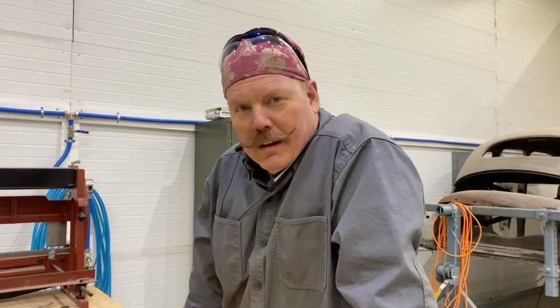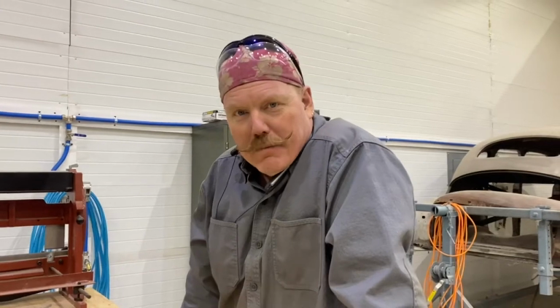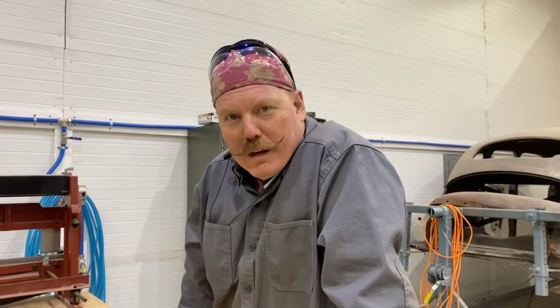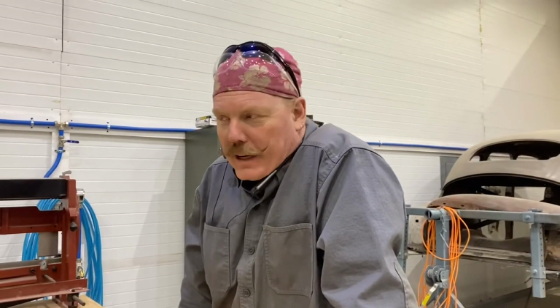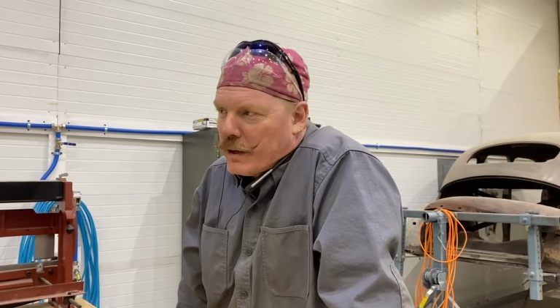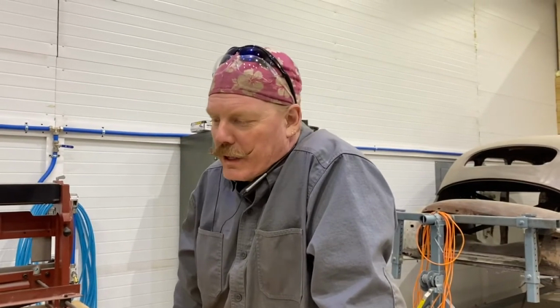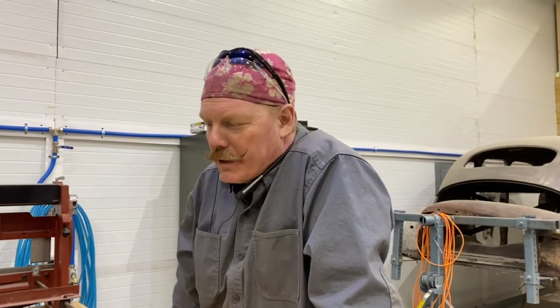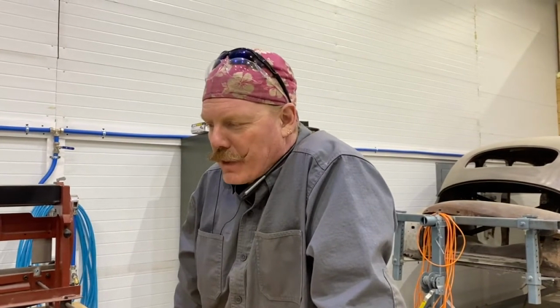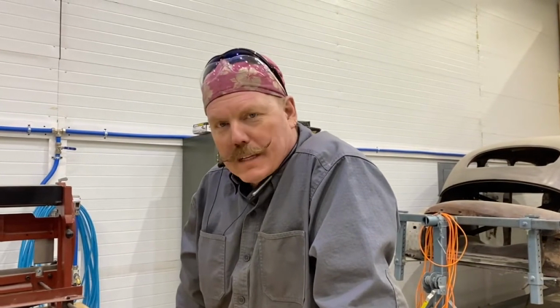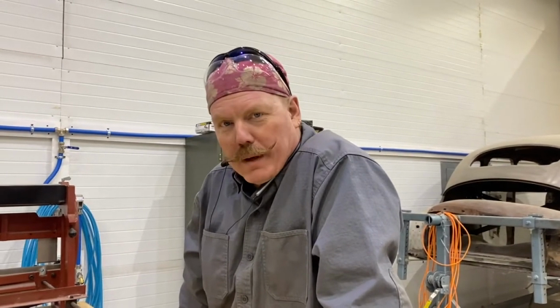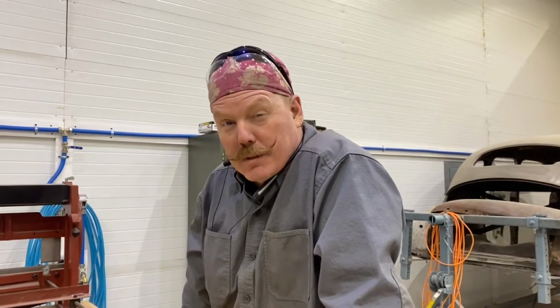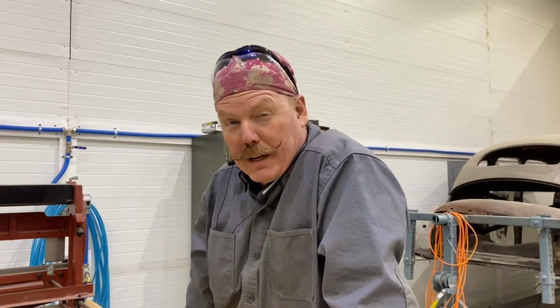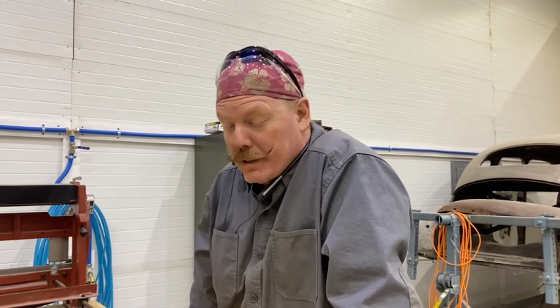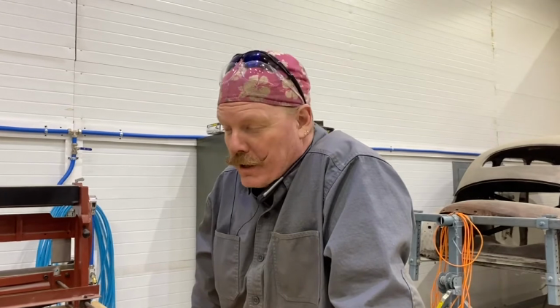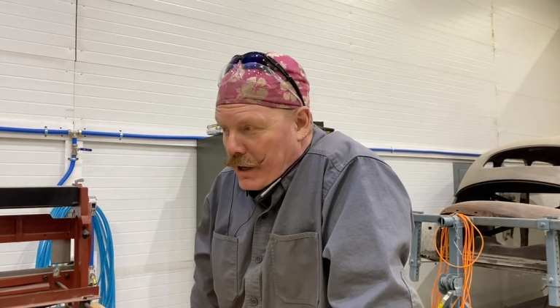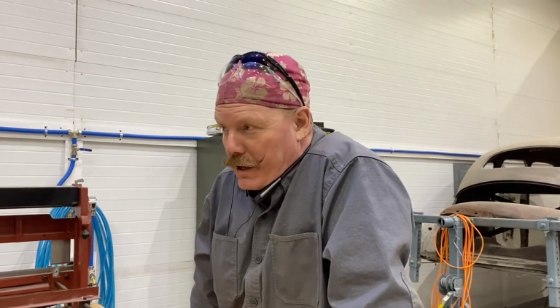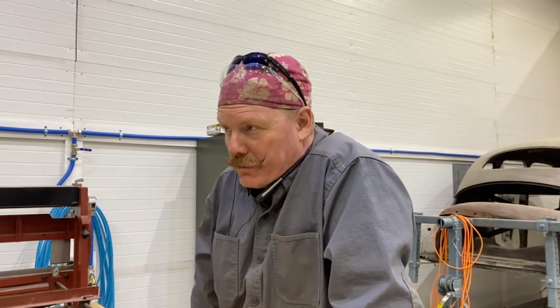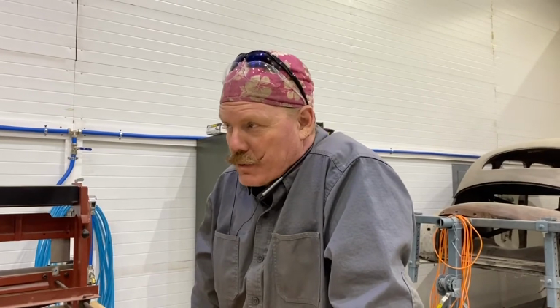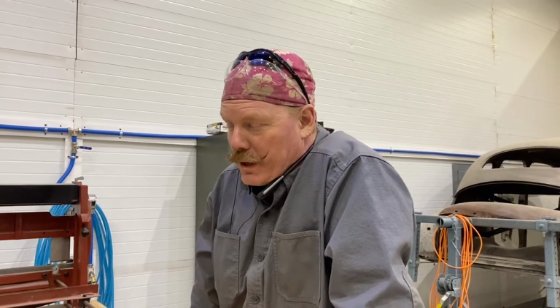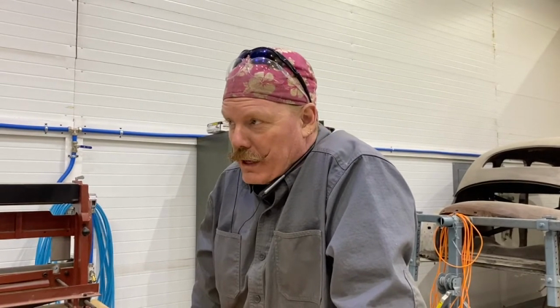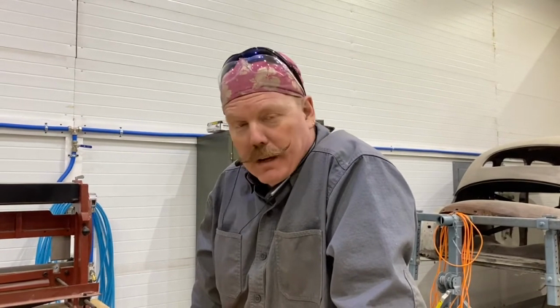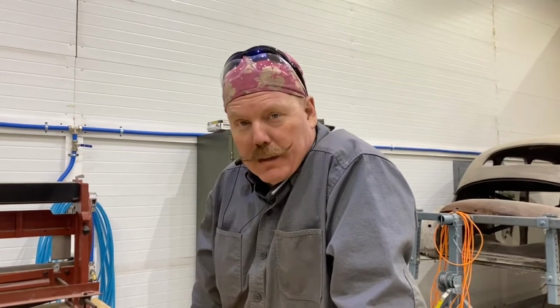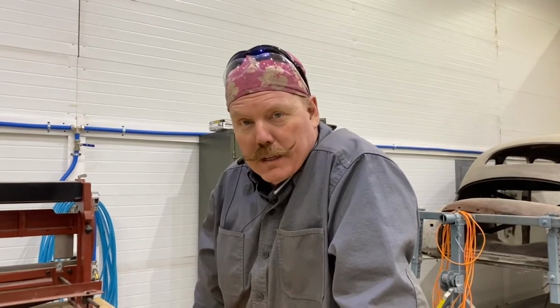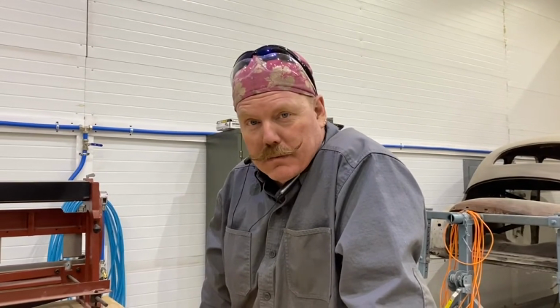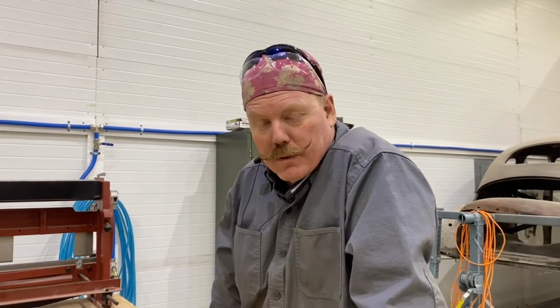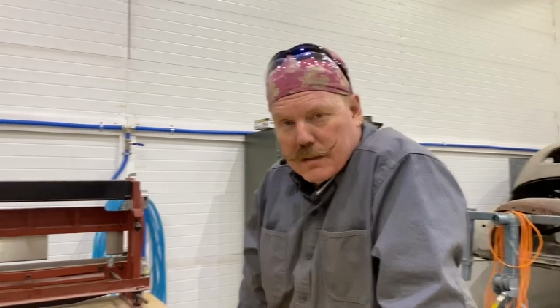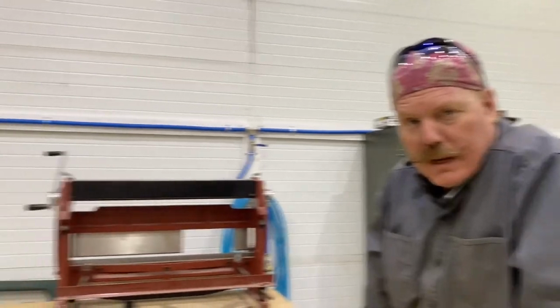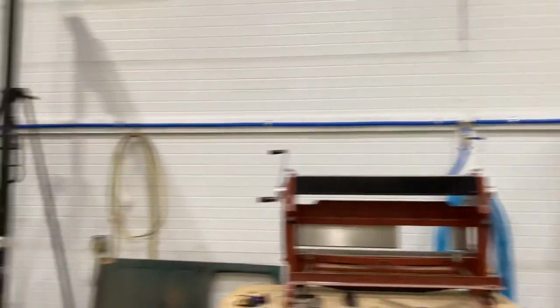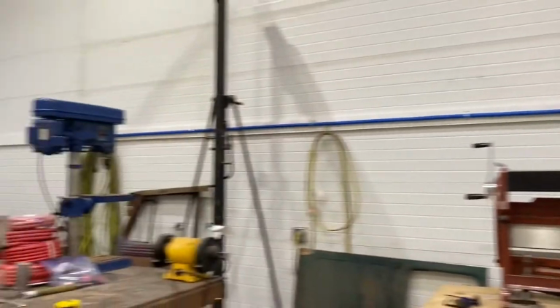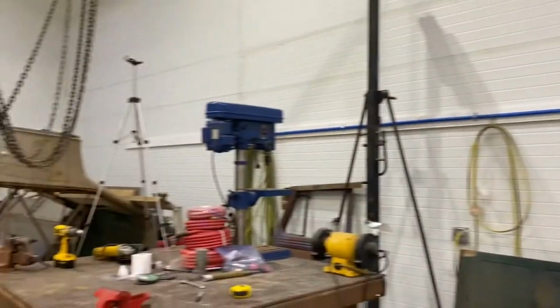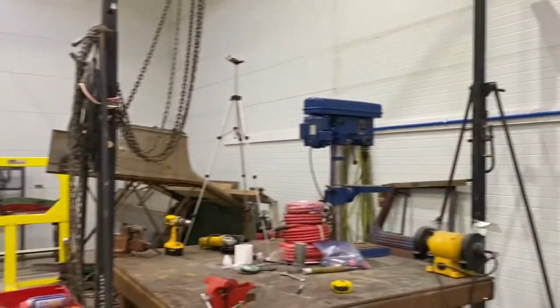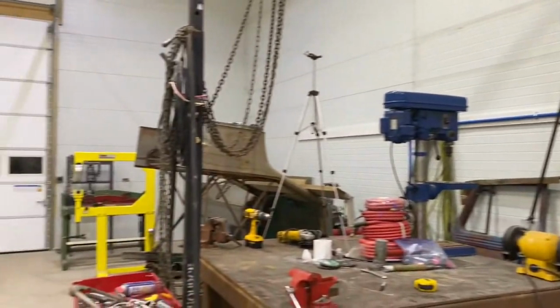Hey everybody, welcome back. Last week we had some Studebaker fun and this week we're gonna be getting back to the Willys and replacing some body panels, starting with a beef cooler.